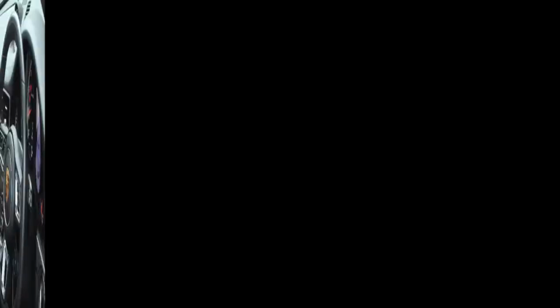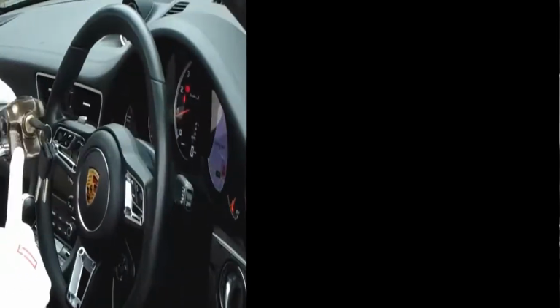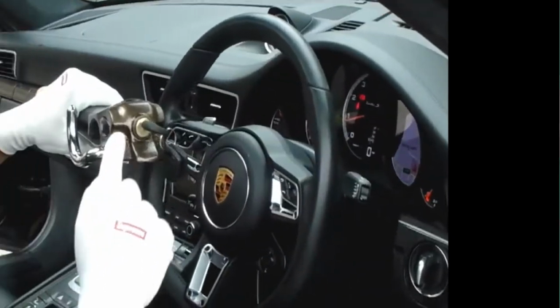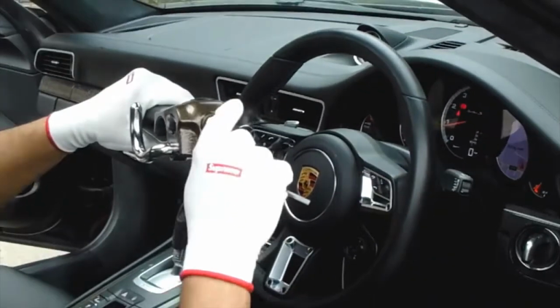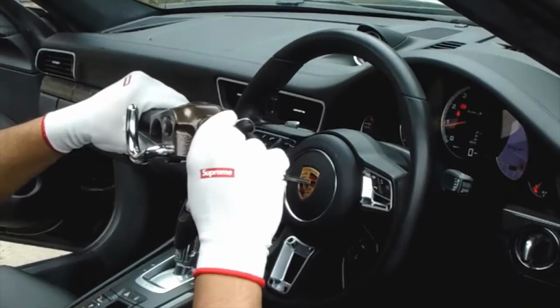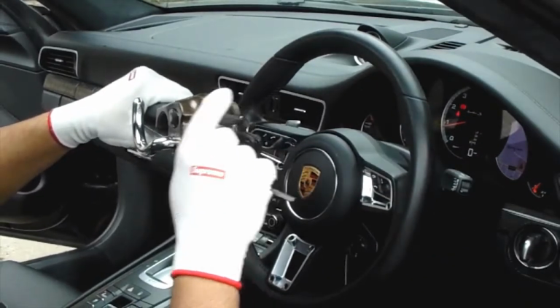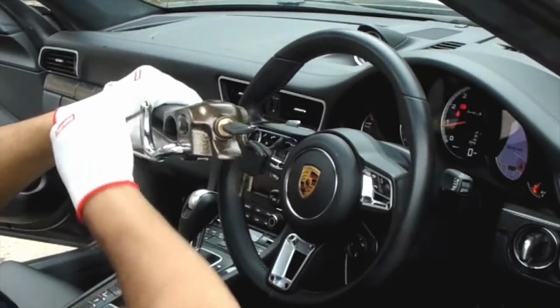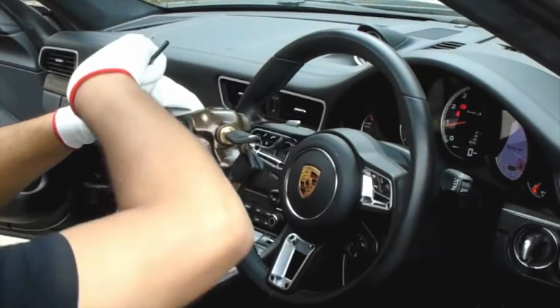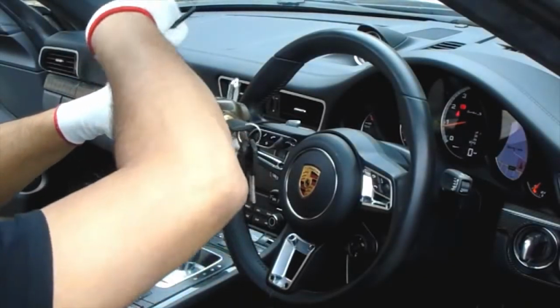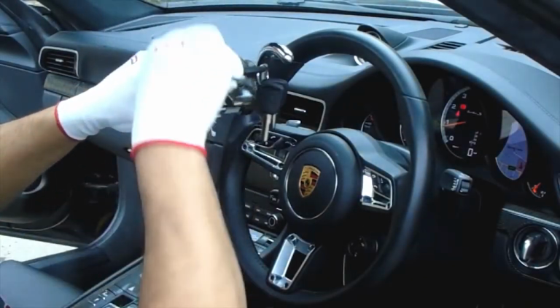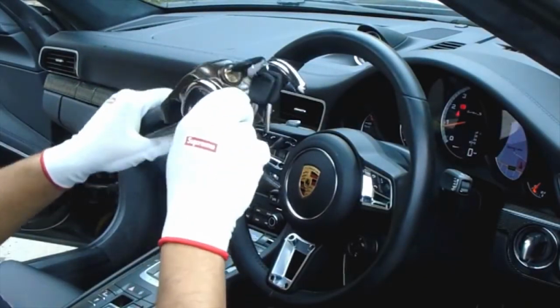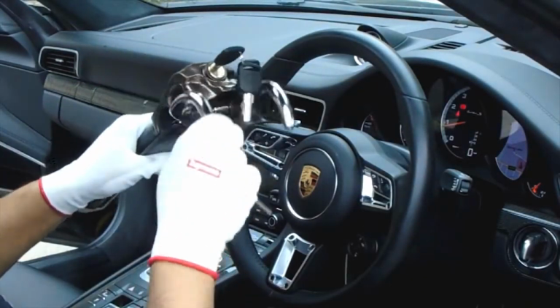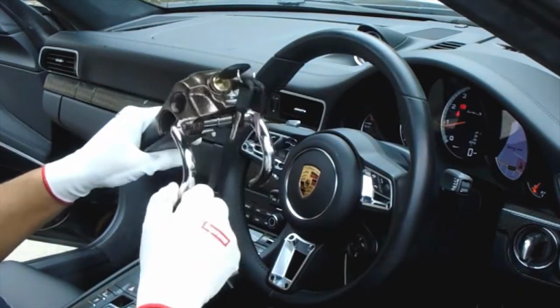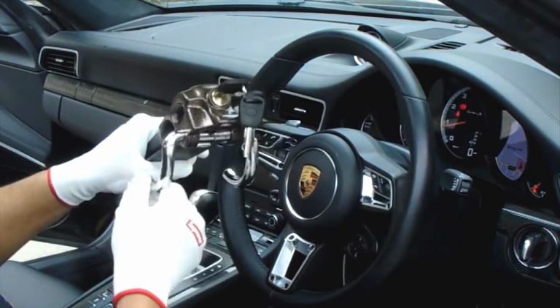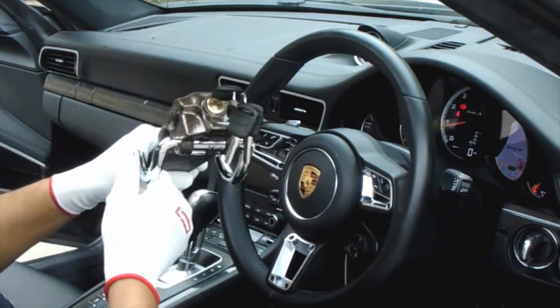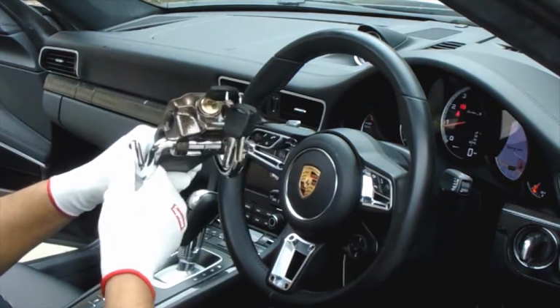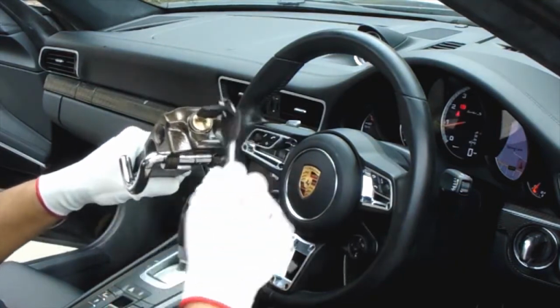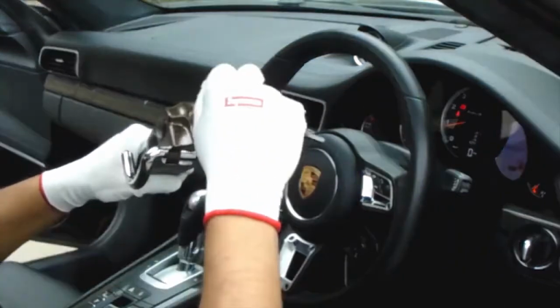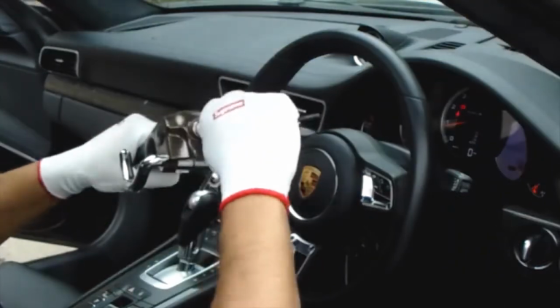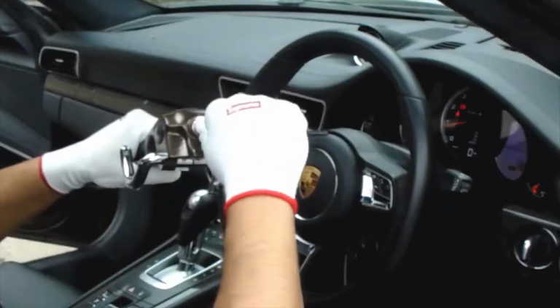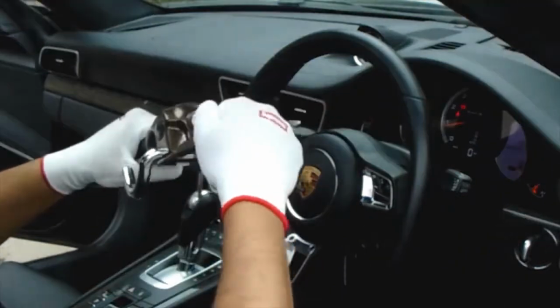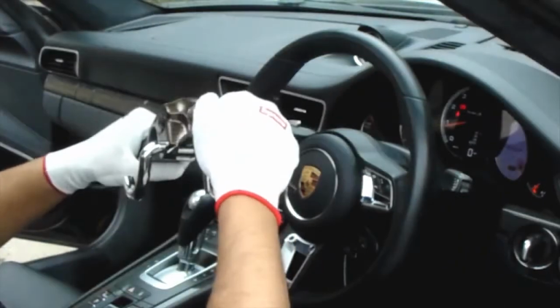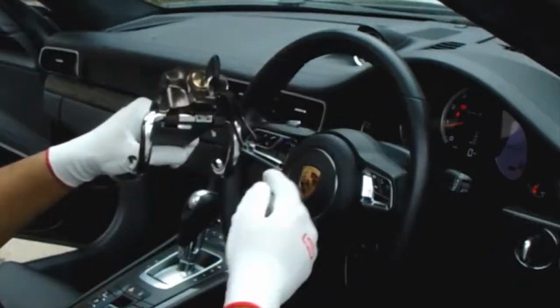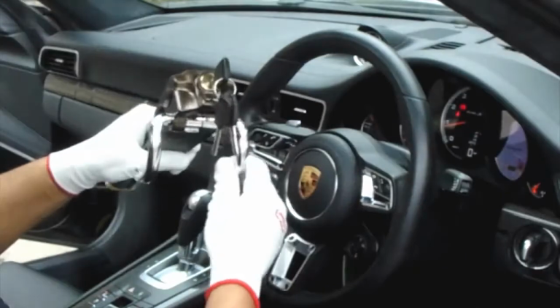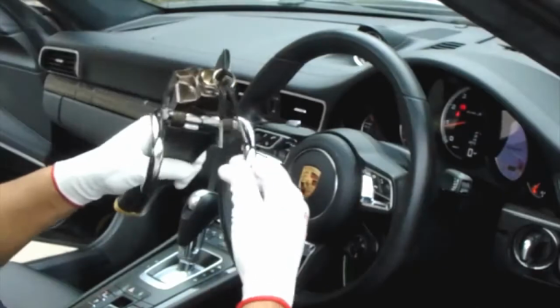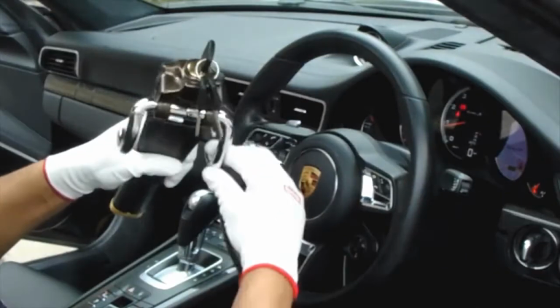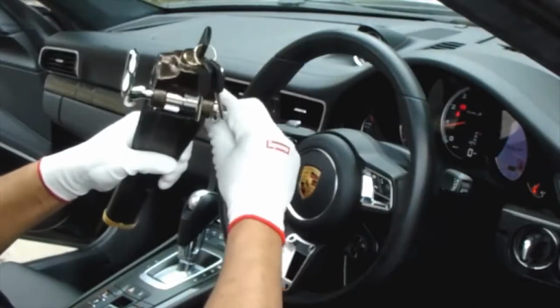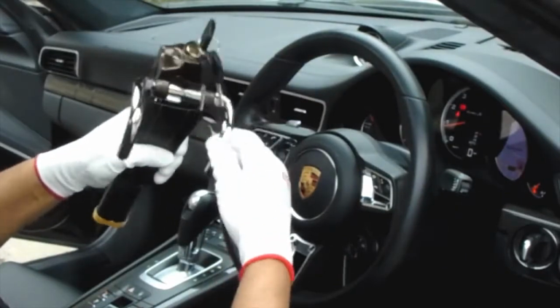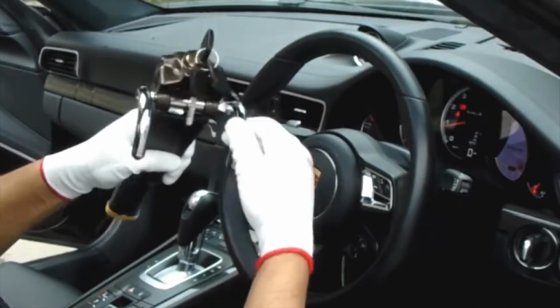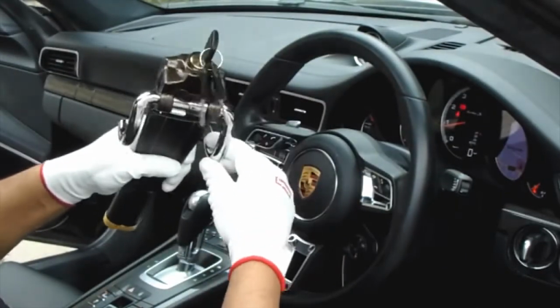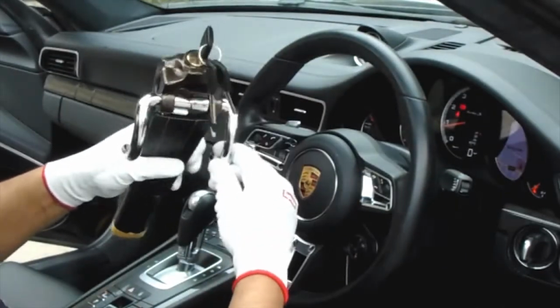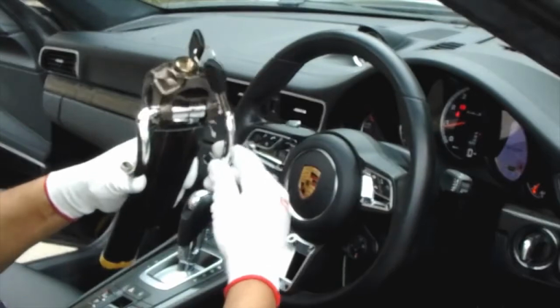Insert the key to unlock the shackle. The shackle should rotate 360 degrees round freely once unlocked.